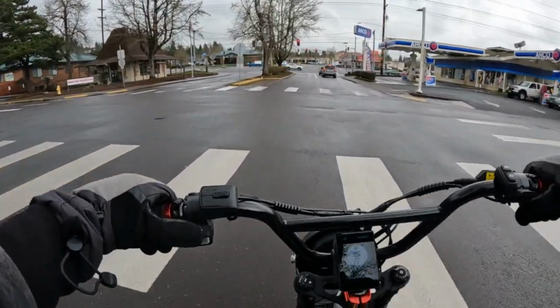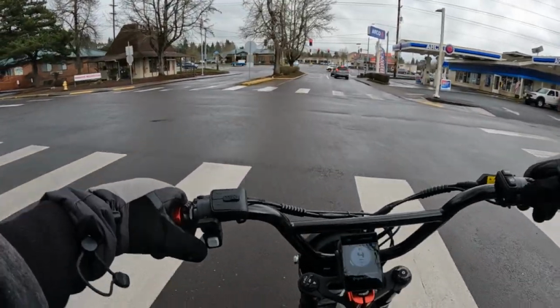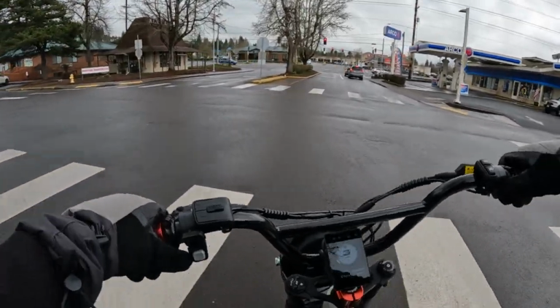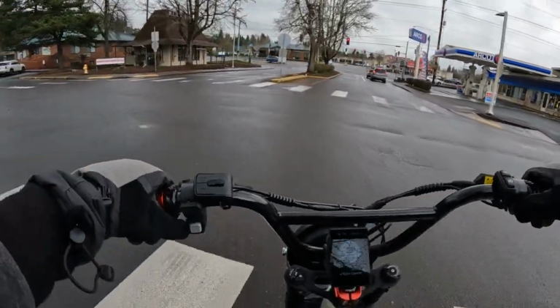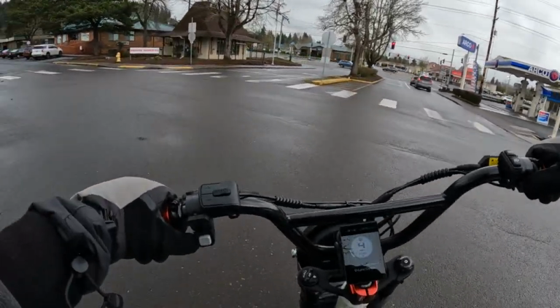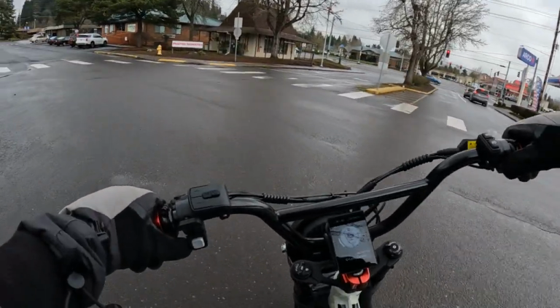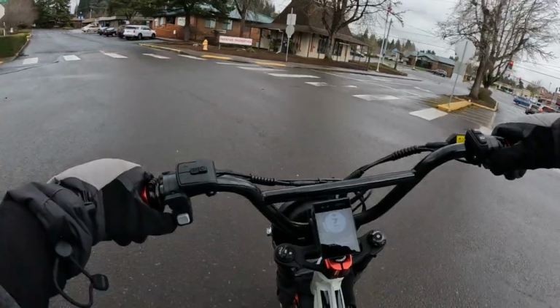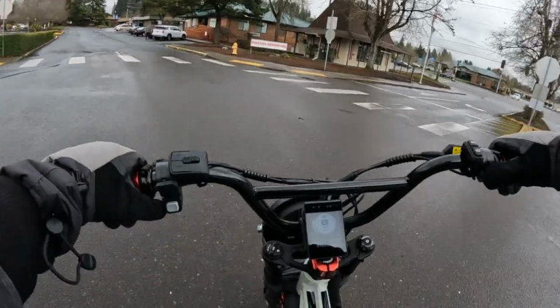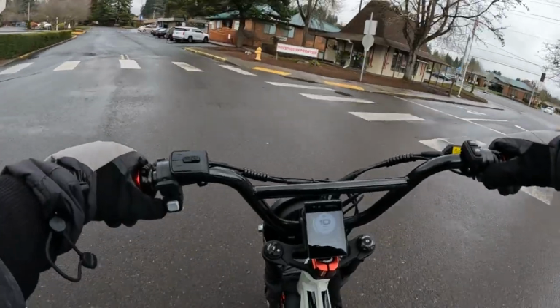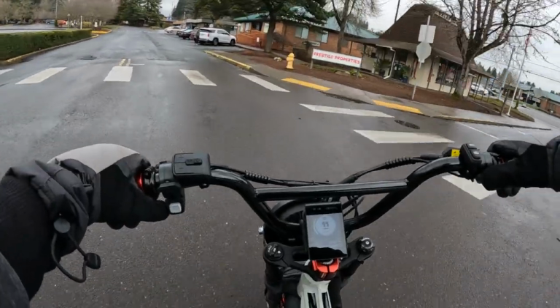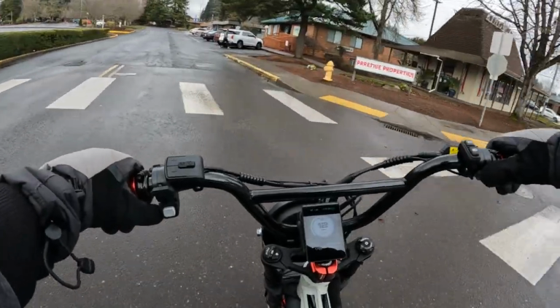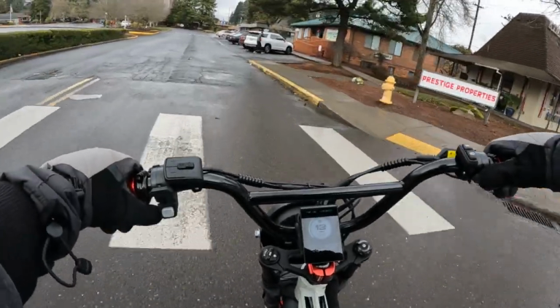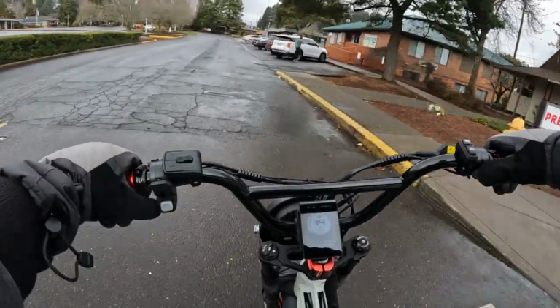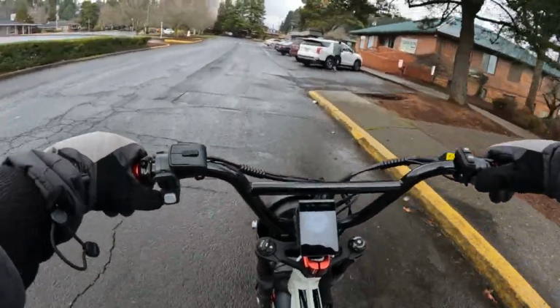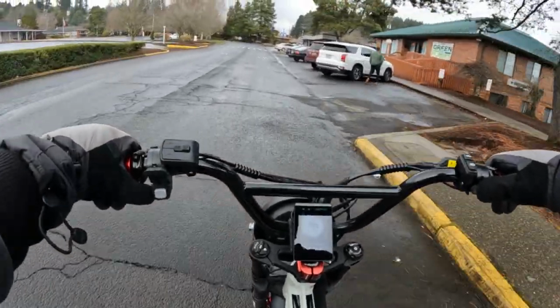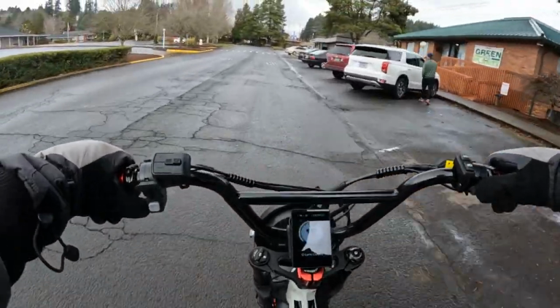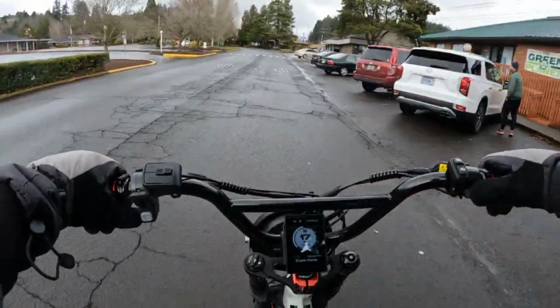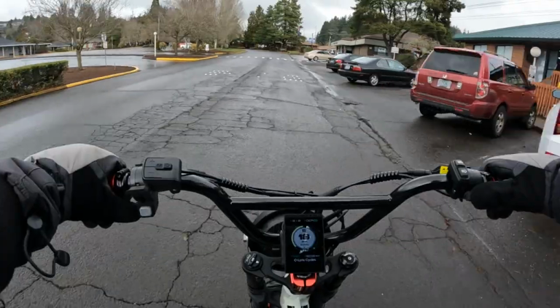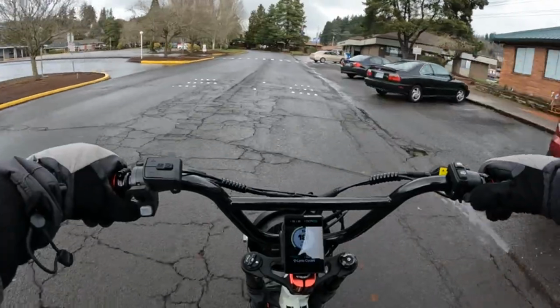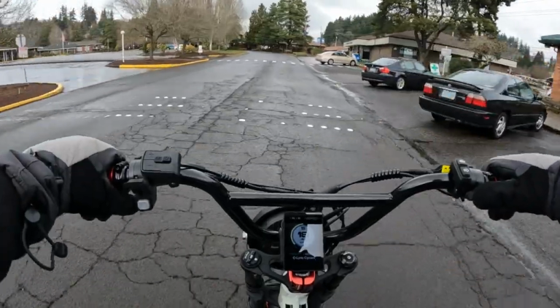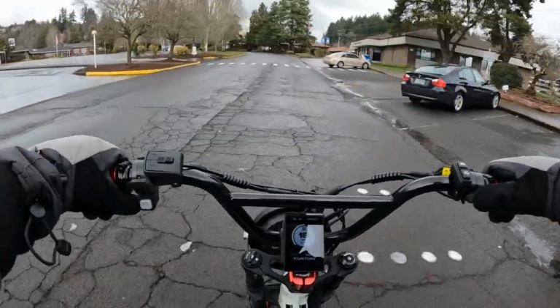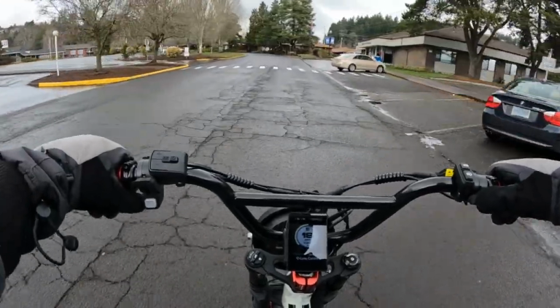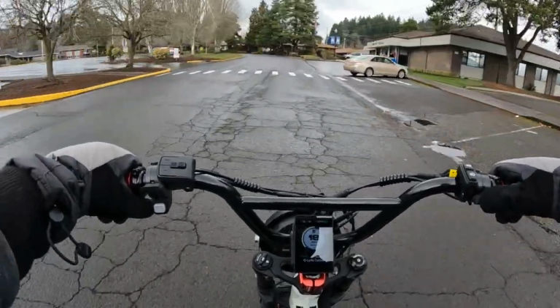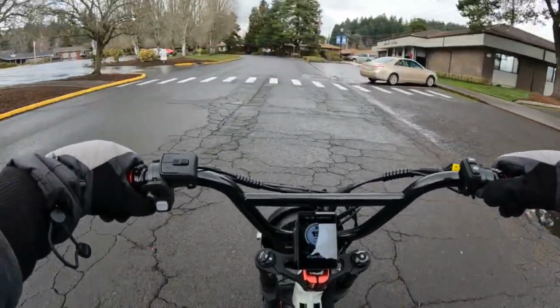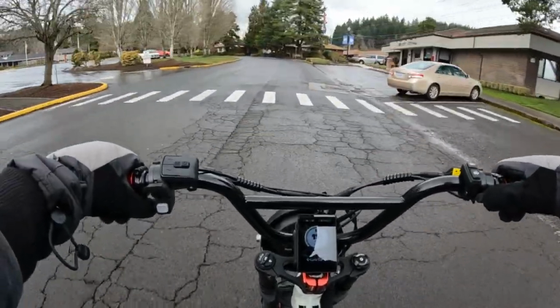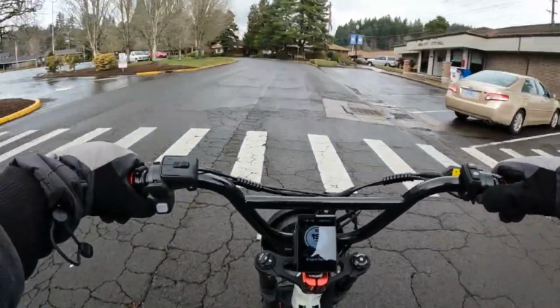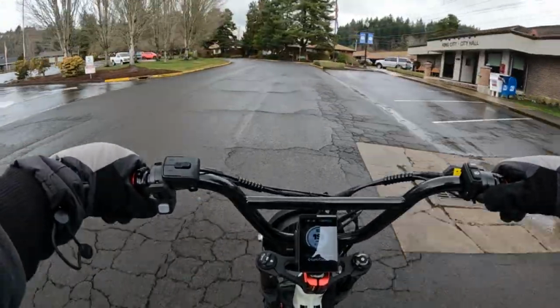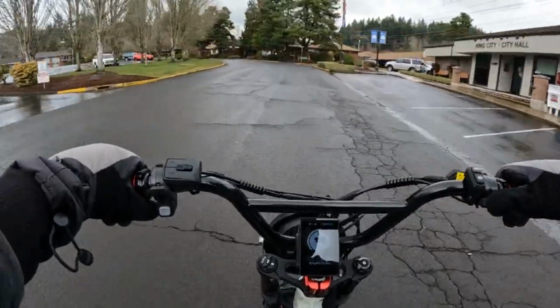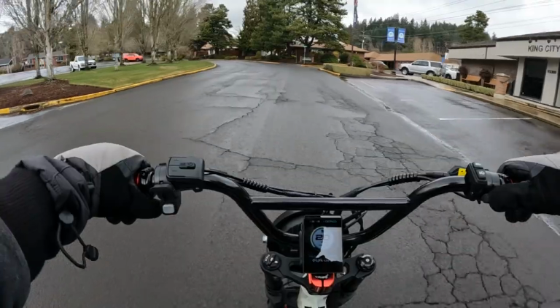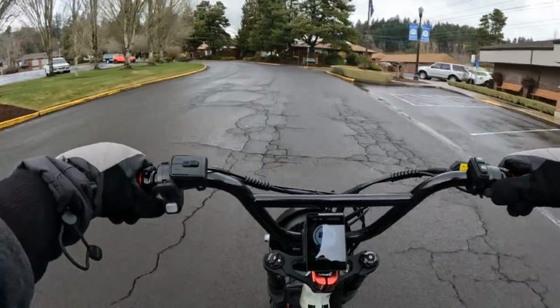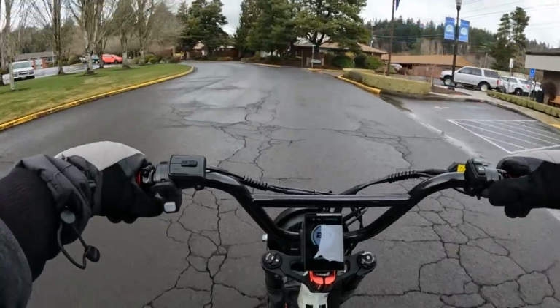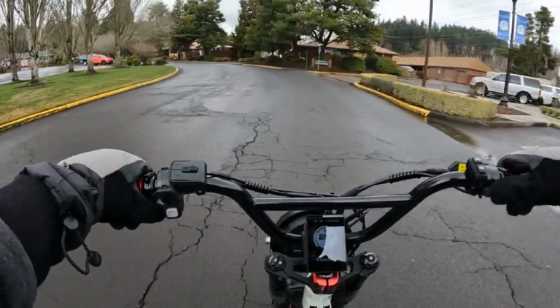The current price of that bike is $1,699, which is pretty much right in line with several bikes that have similar specs.